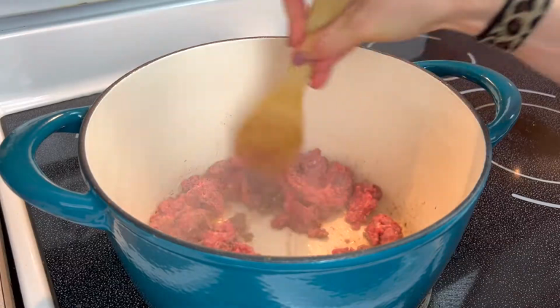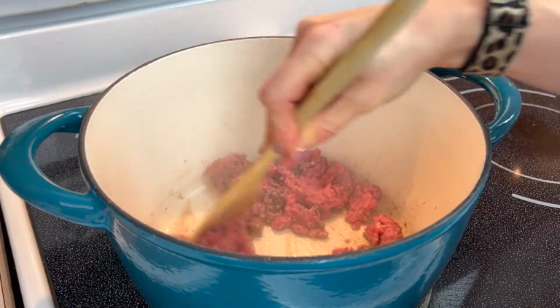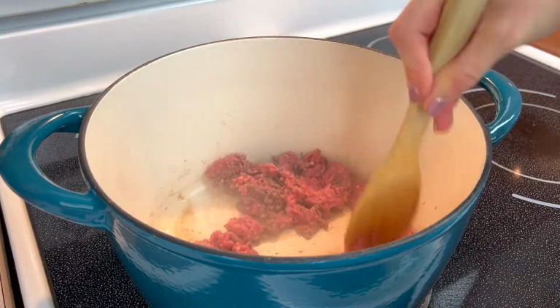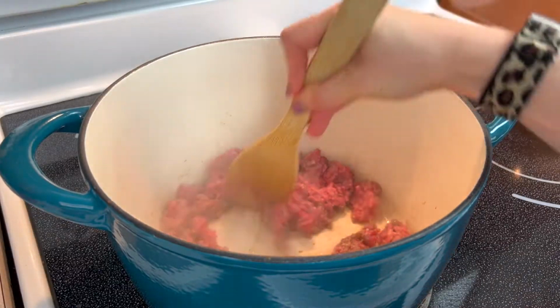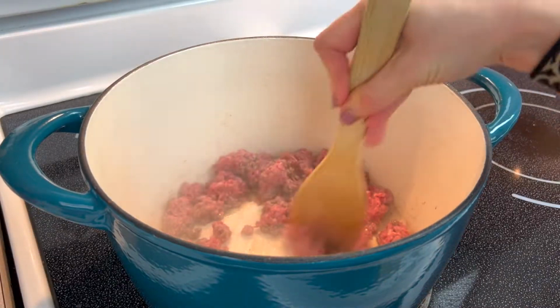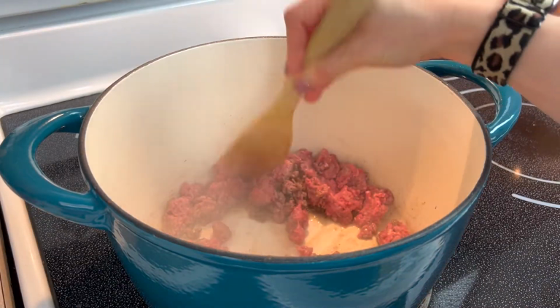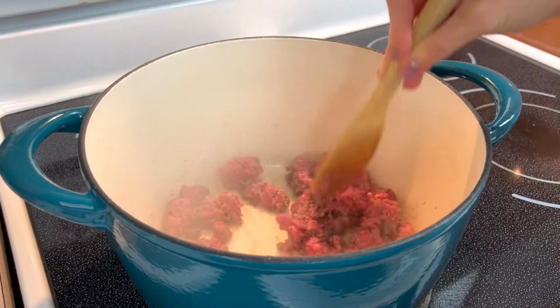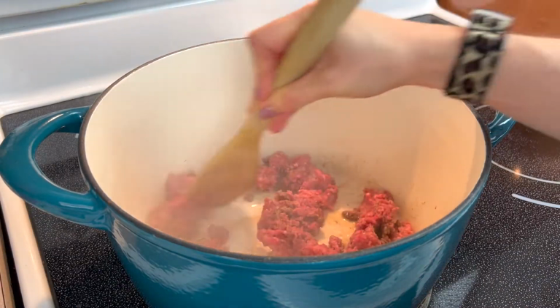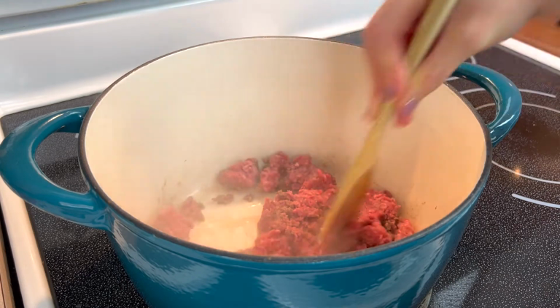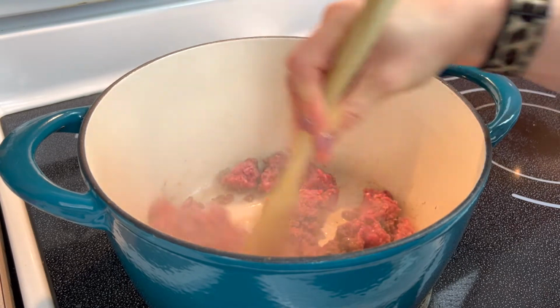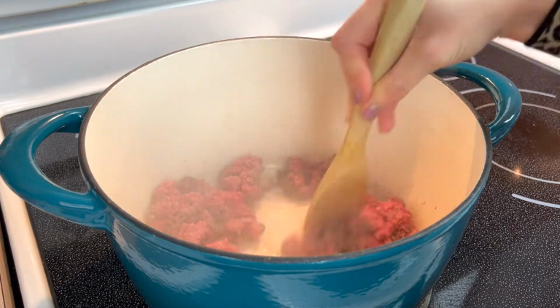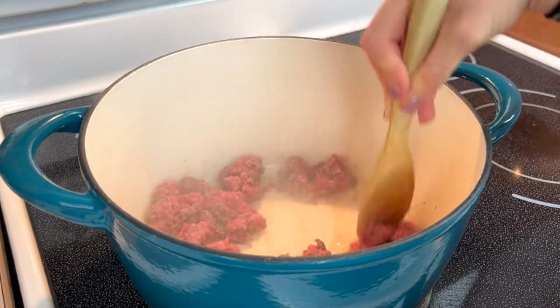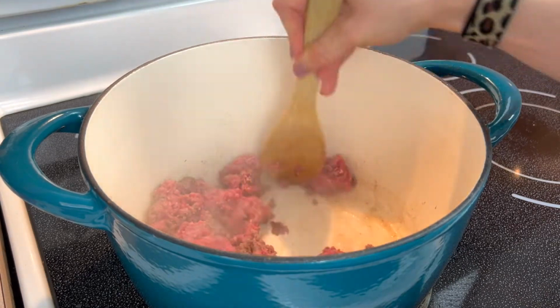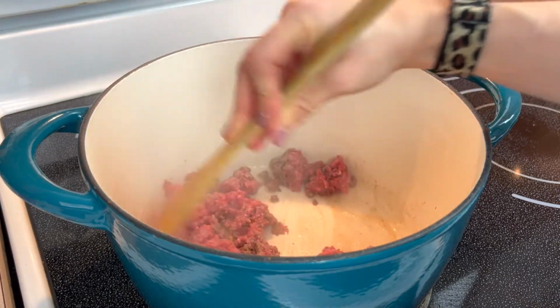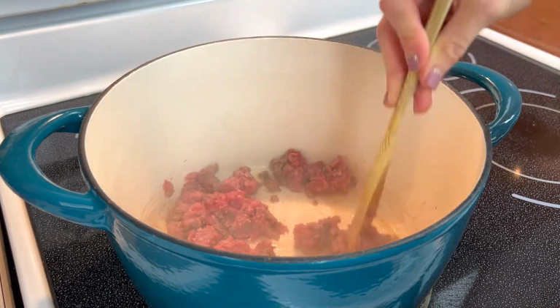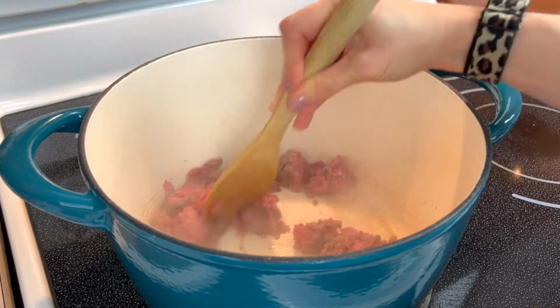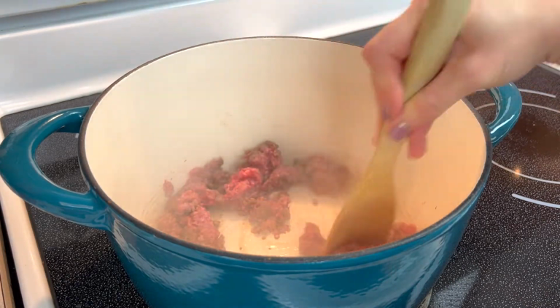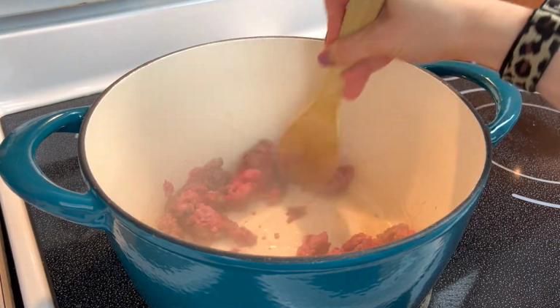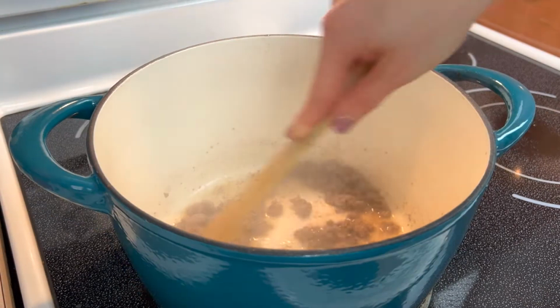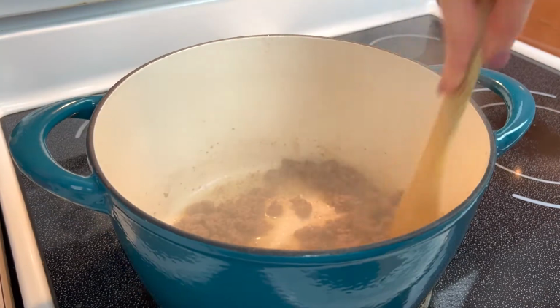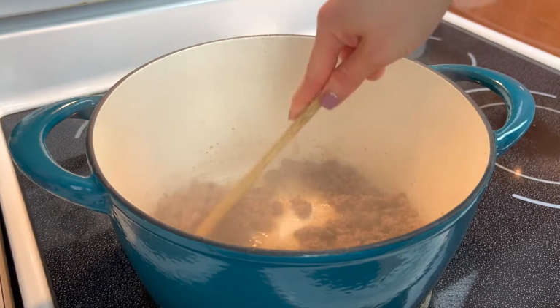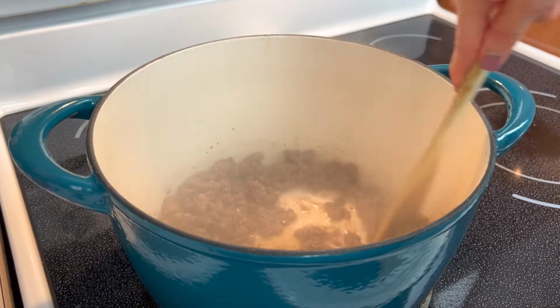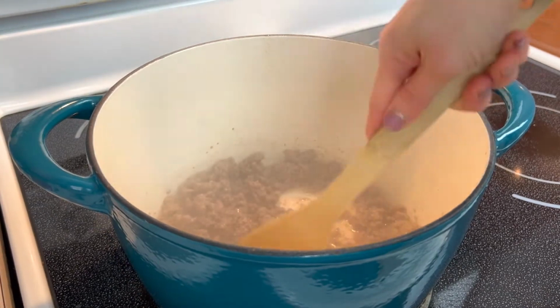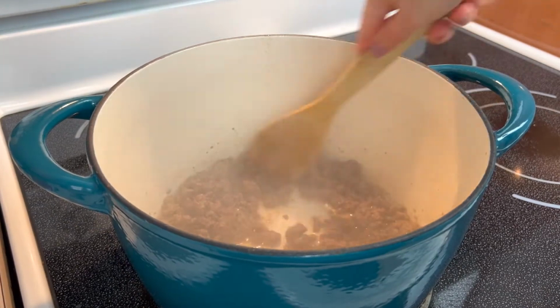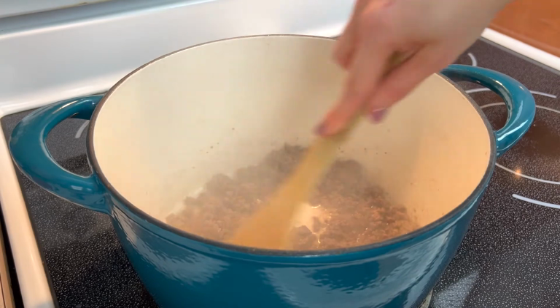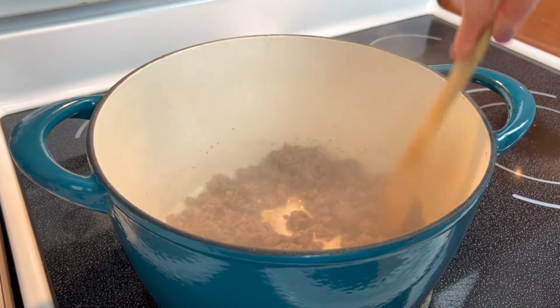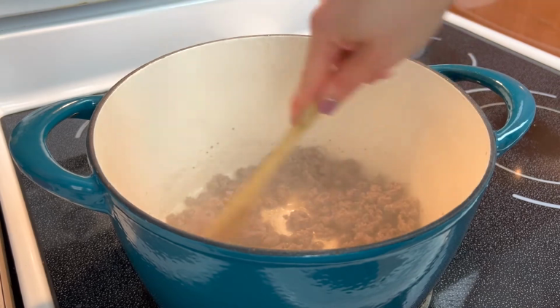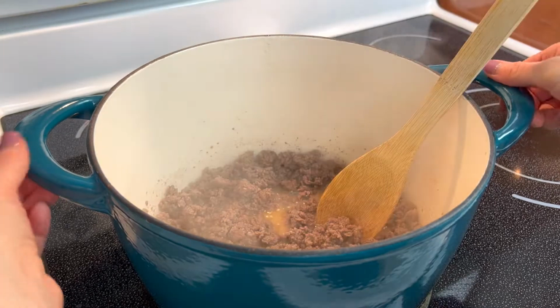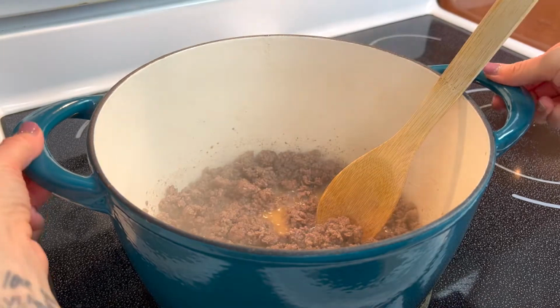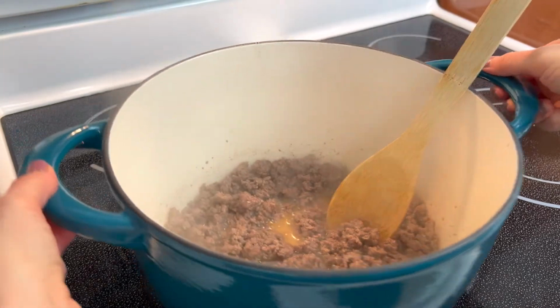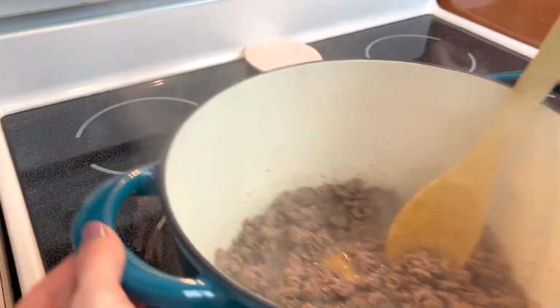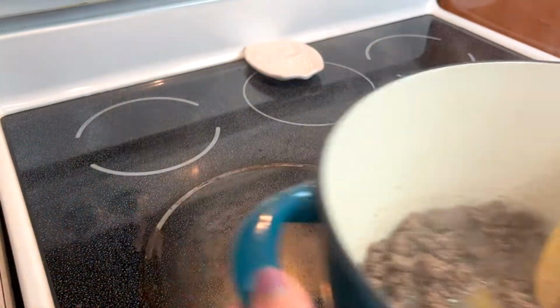In a large pot, begin cooking the ground beef over medium heat until no pink remains. Remove from heat and drain.